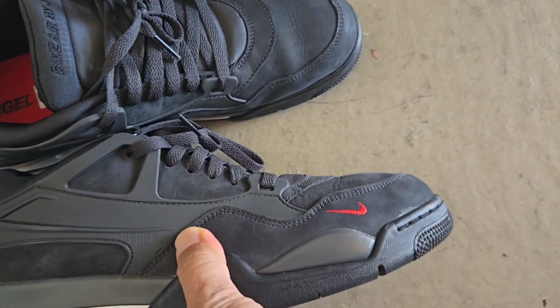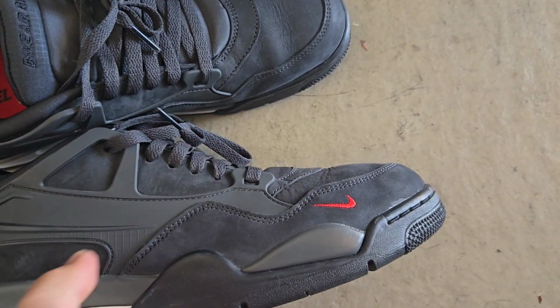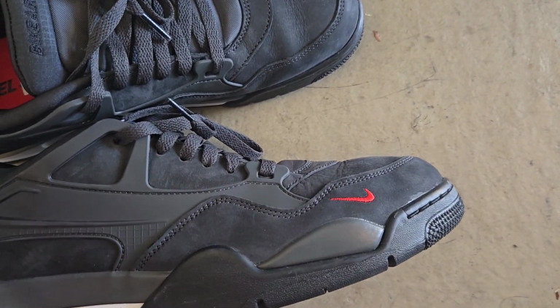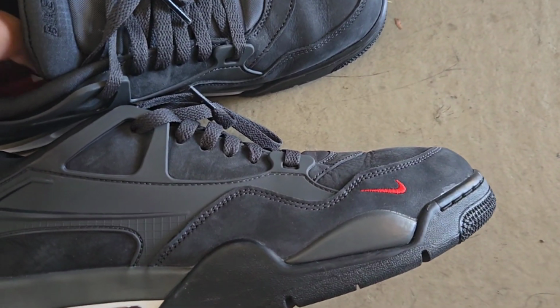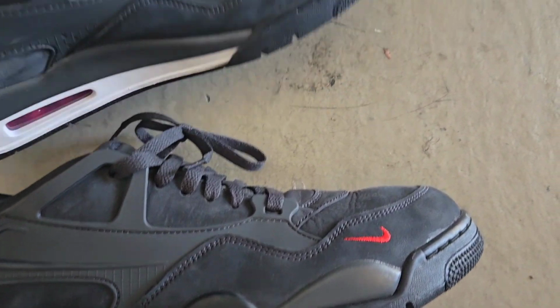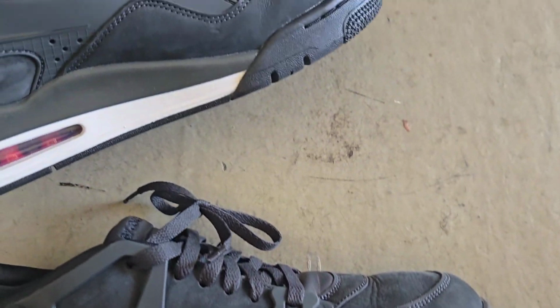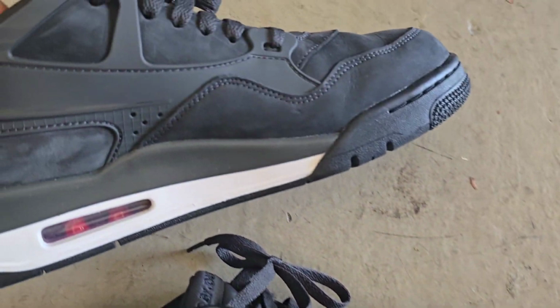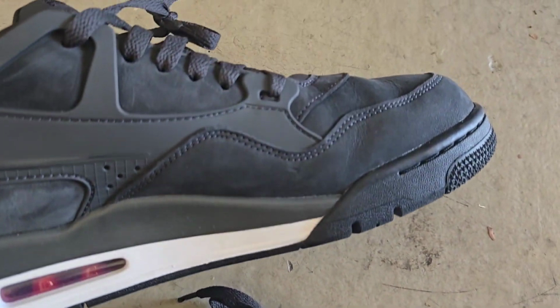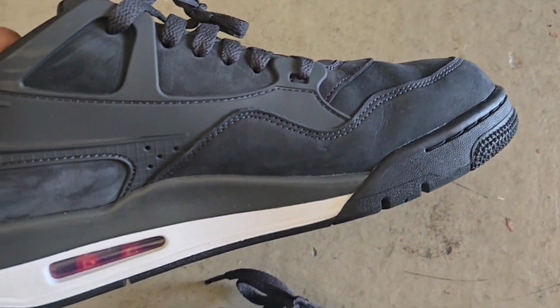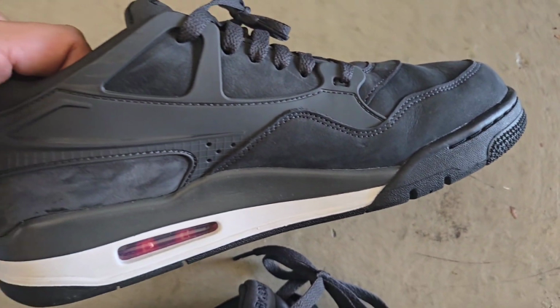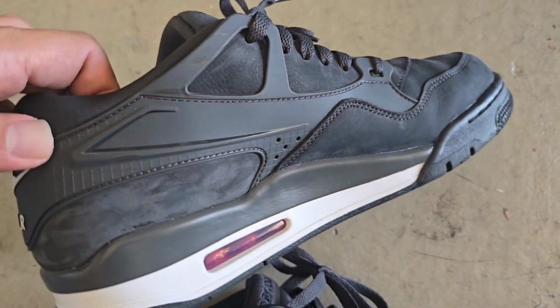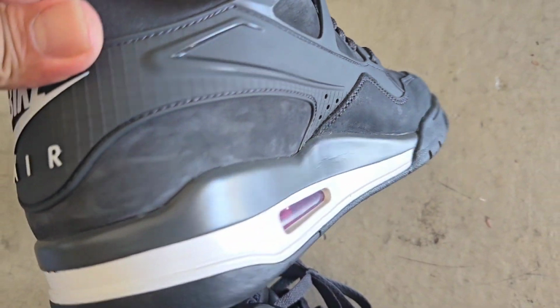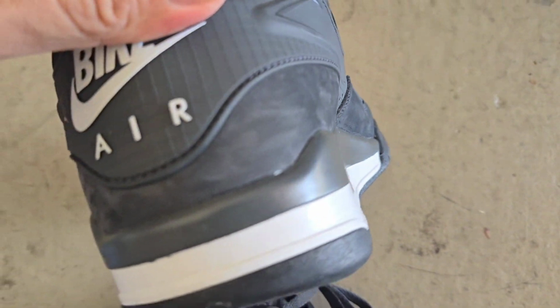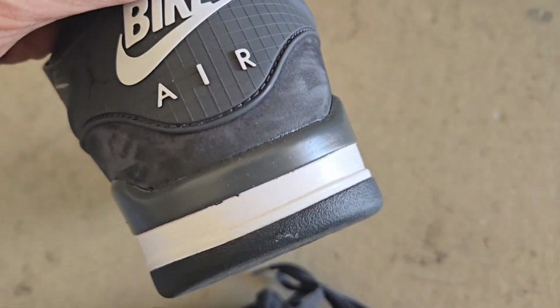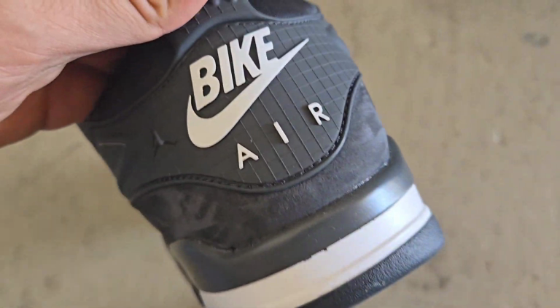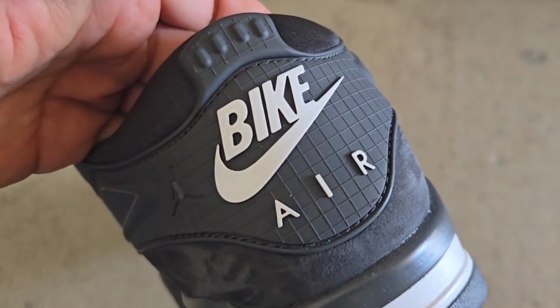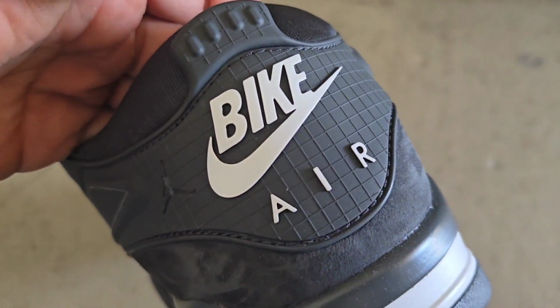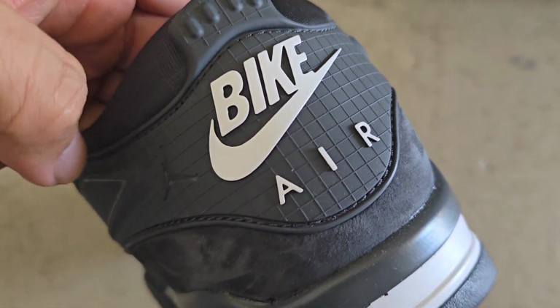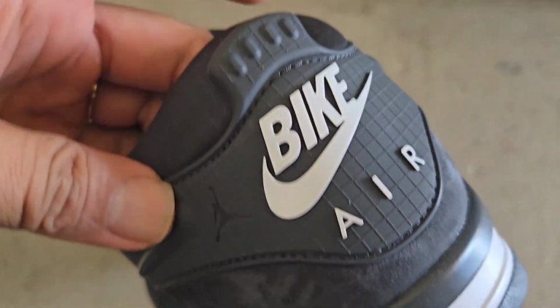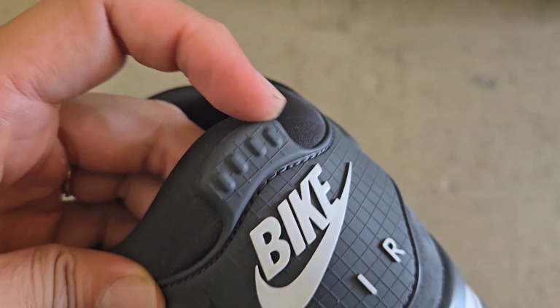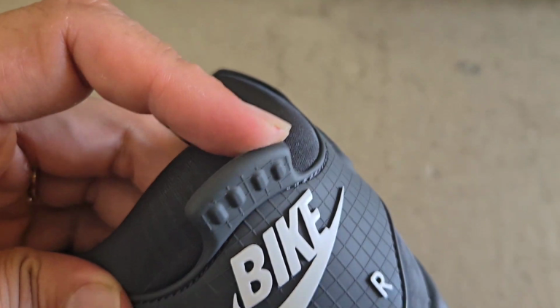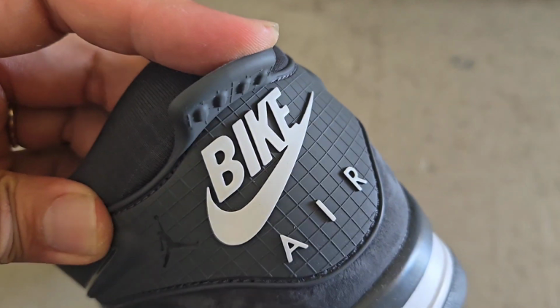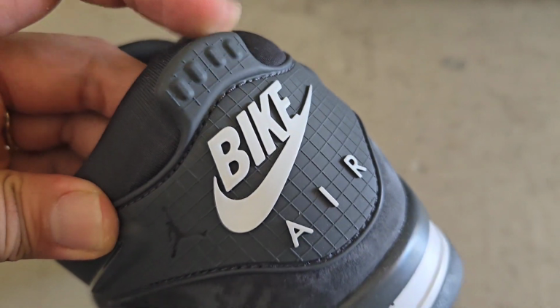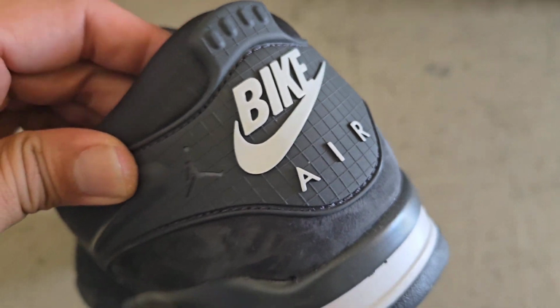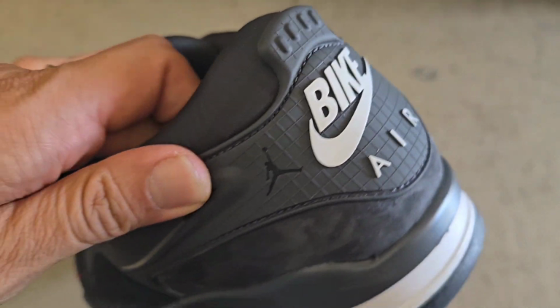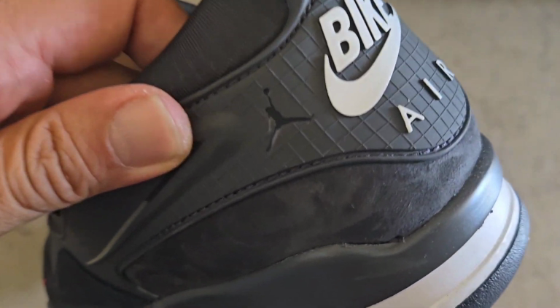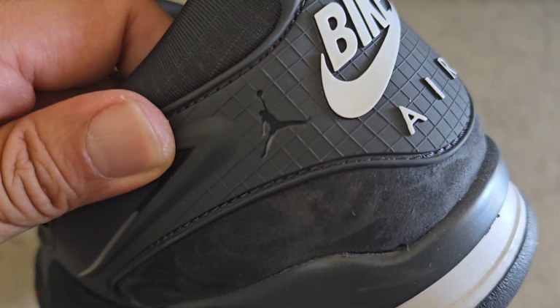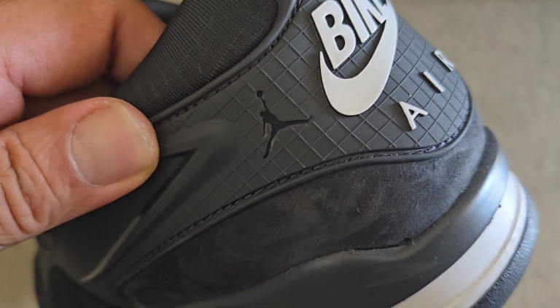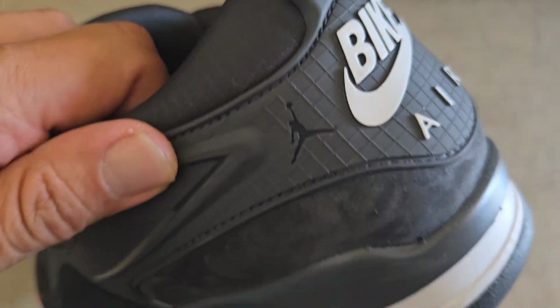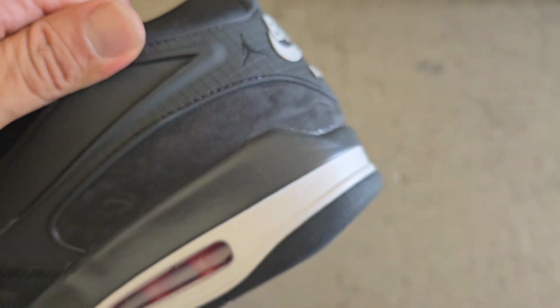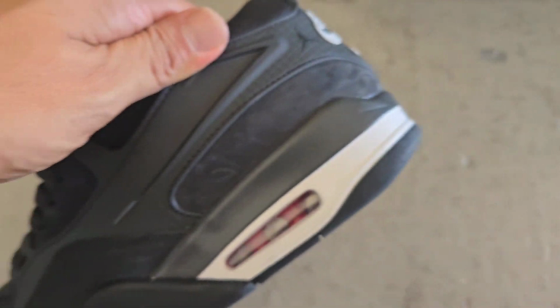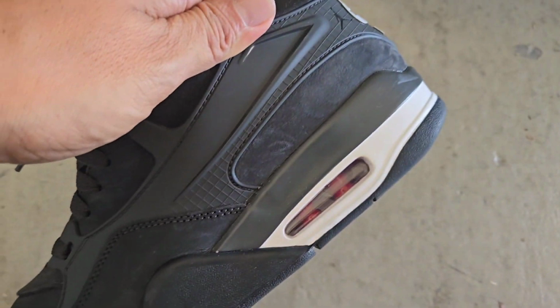The colorway serves as an homage to his grandma's driveway, and also references the Air Jordan 4 Breds. This was released on August 8th at an MSRP of $150.